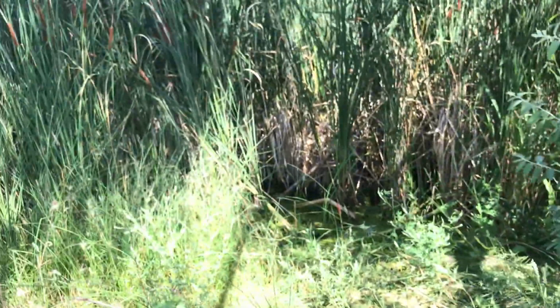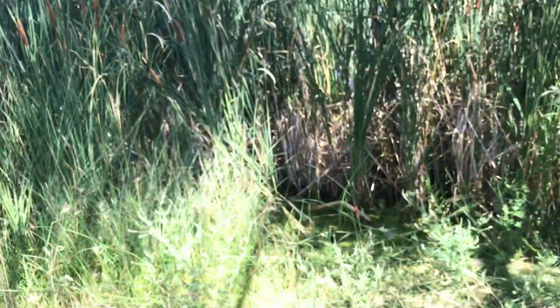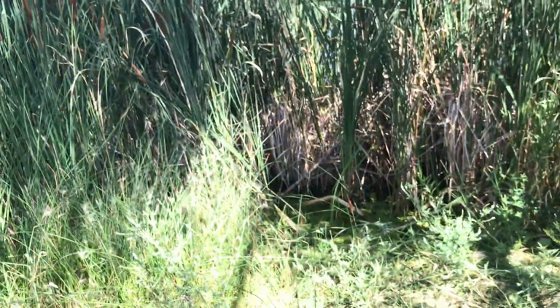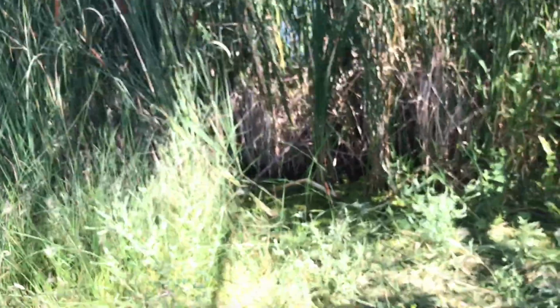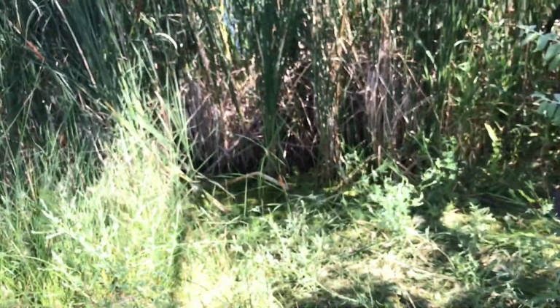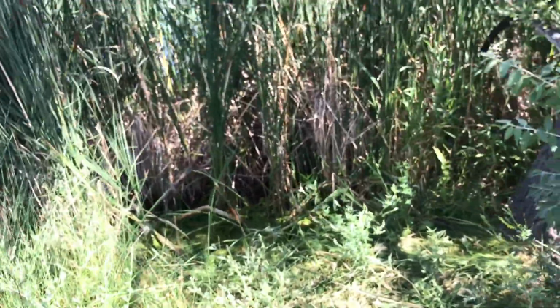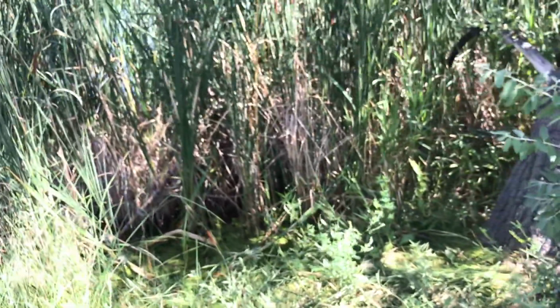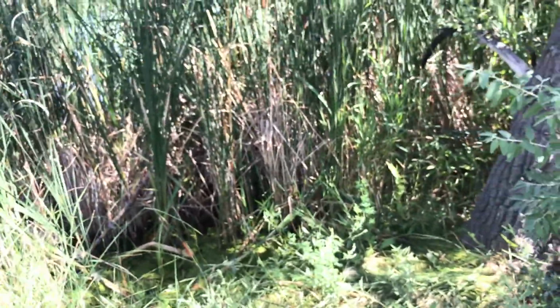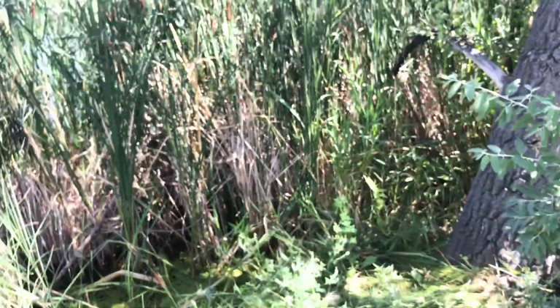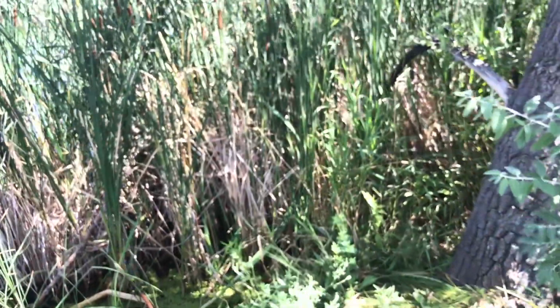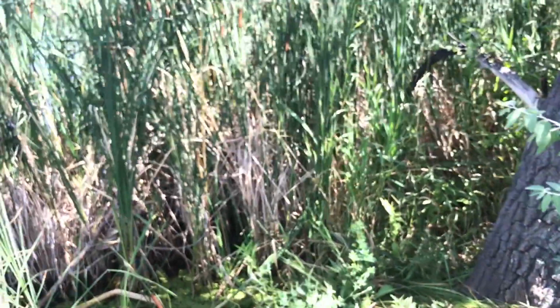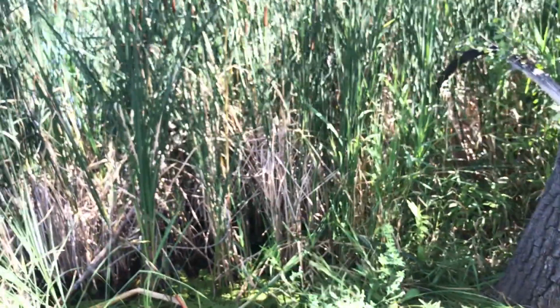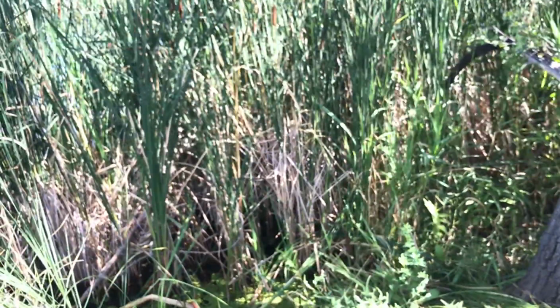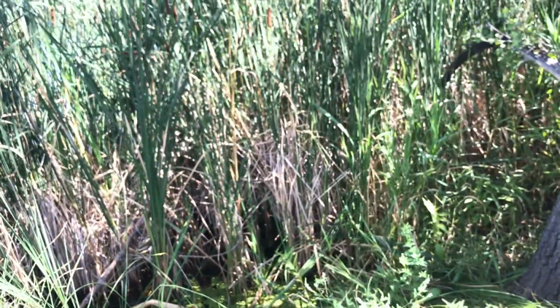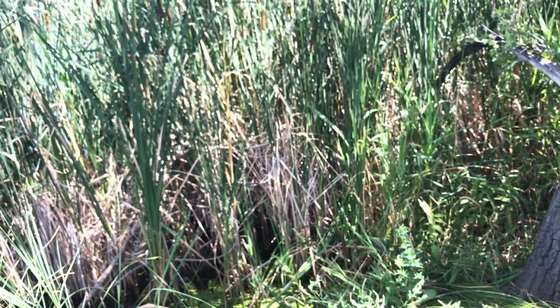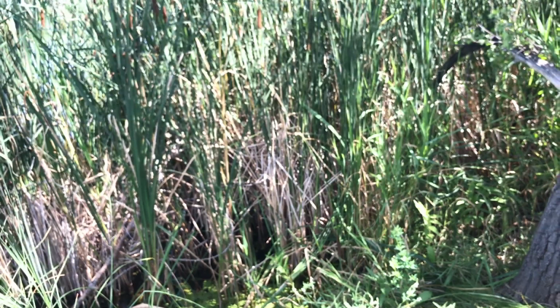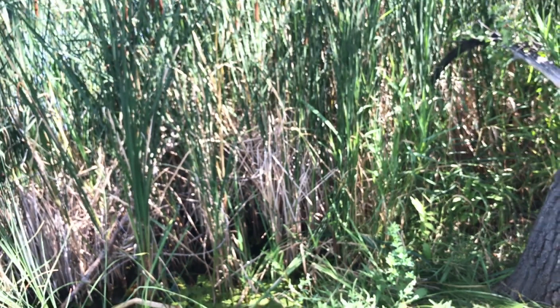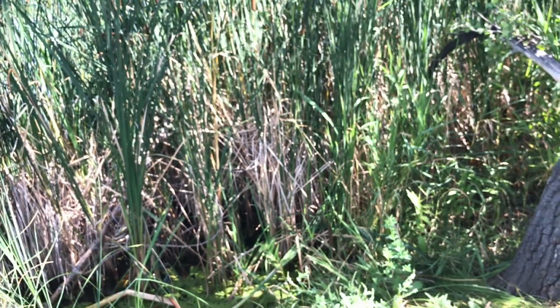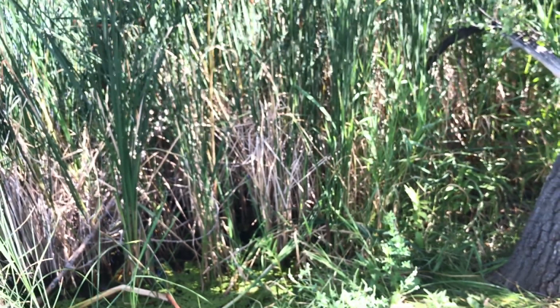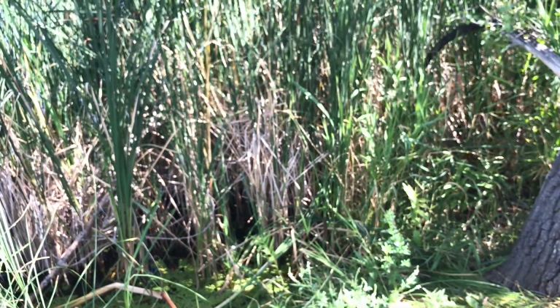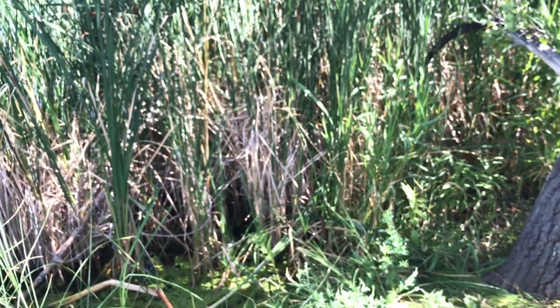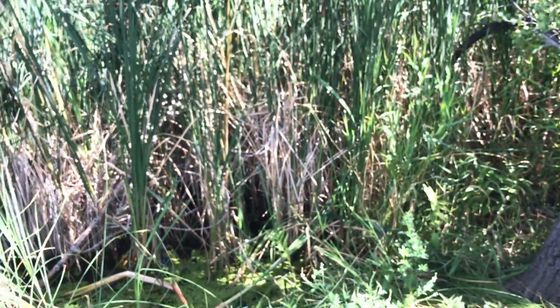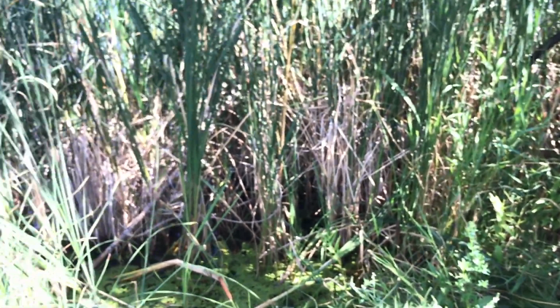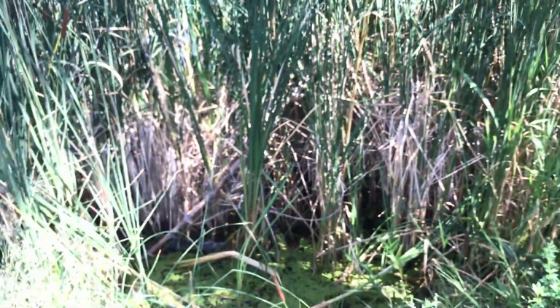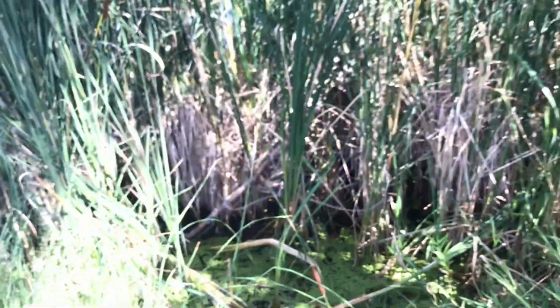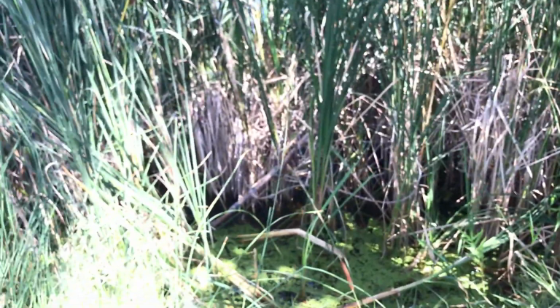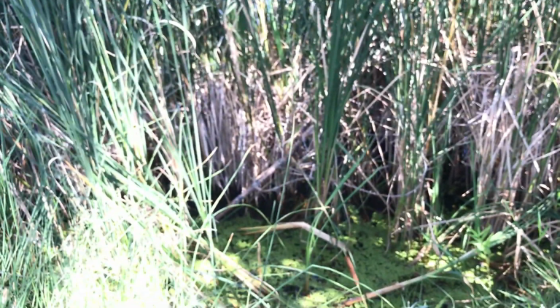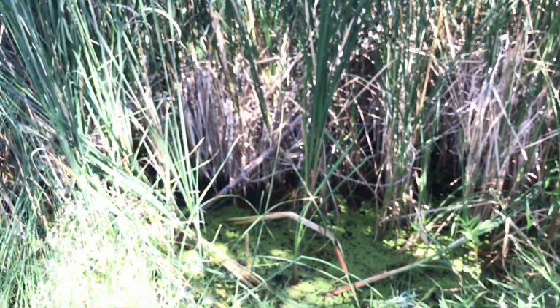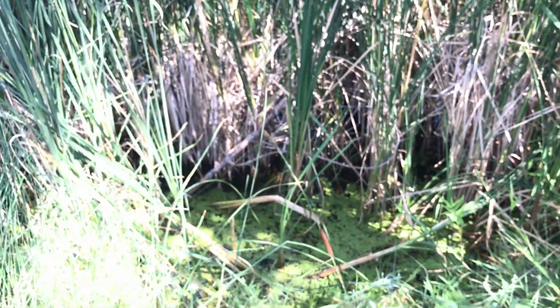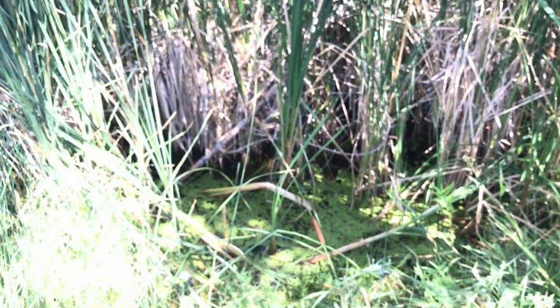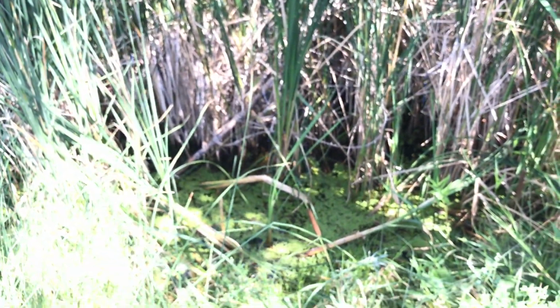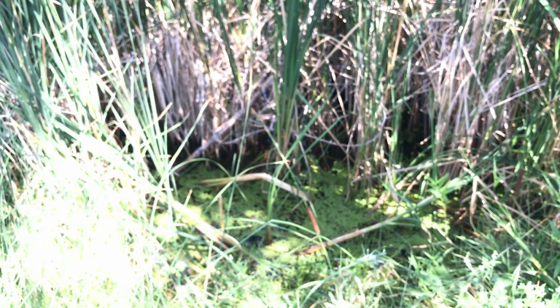We'll probably quickly show you if we see anything else, but that's probably it for the video. Thanks for watching and we'll see you in the next video. And there's a frog right there!